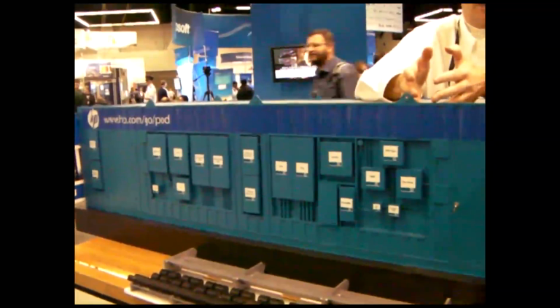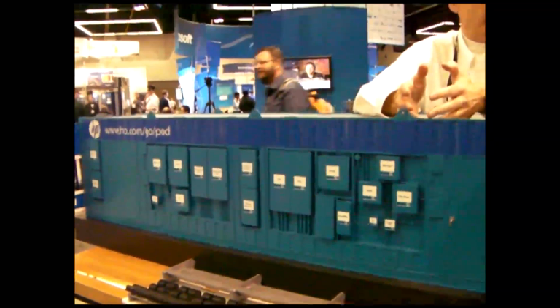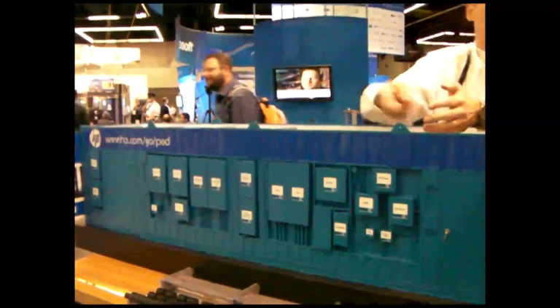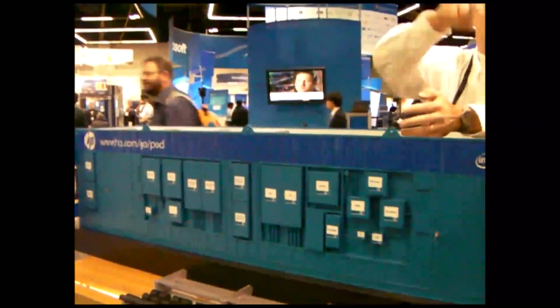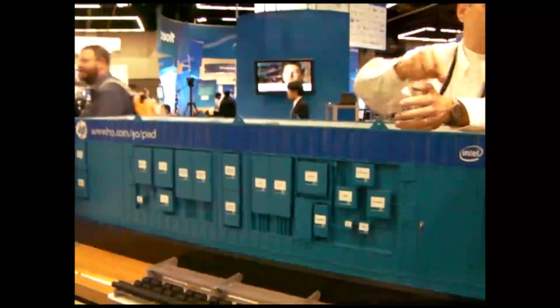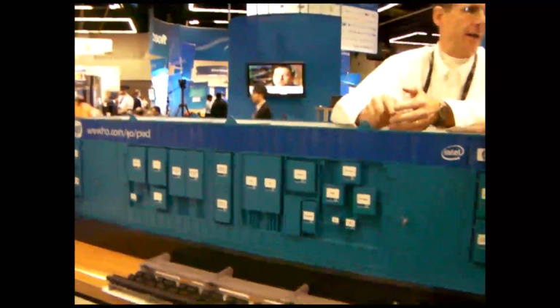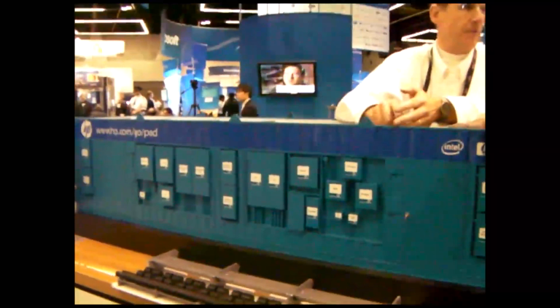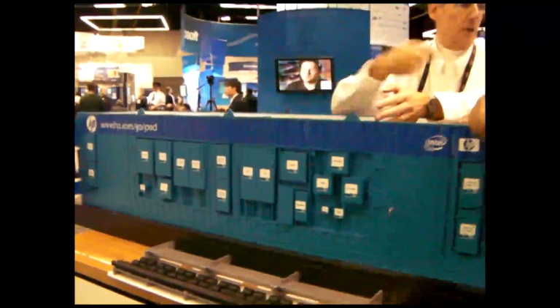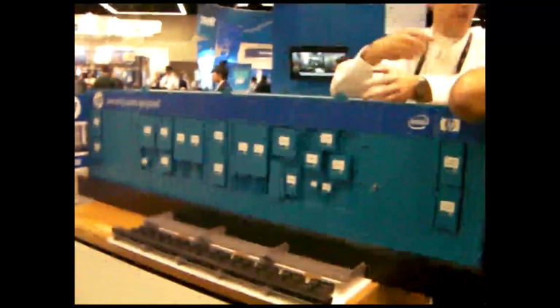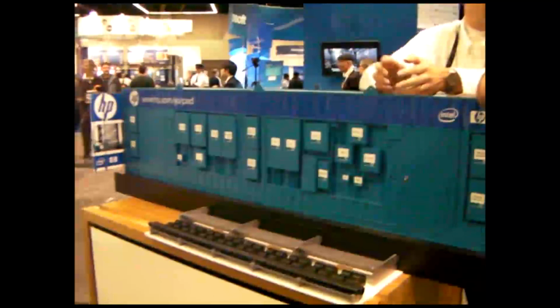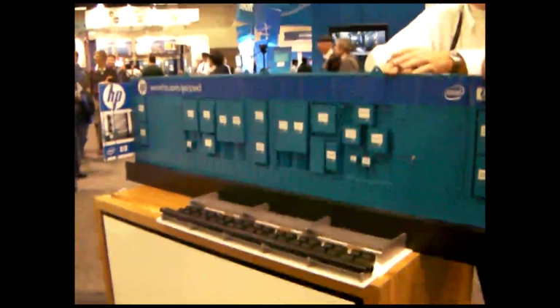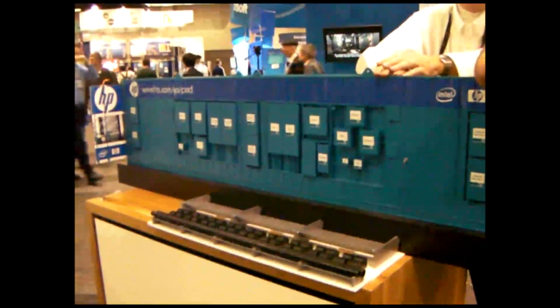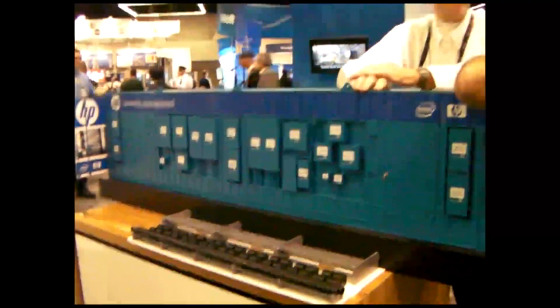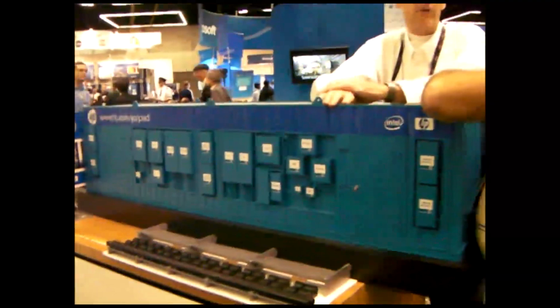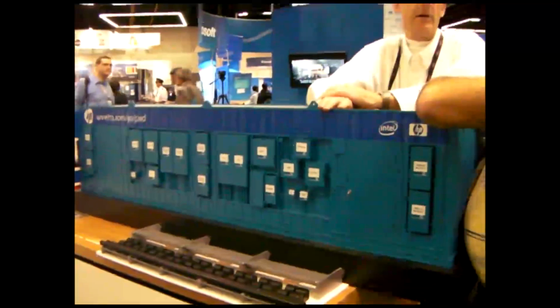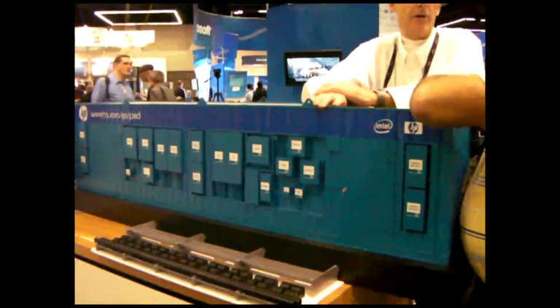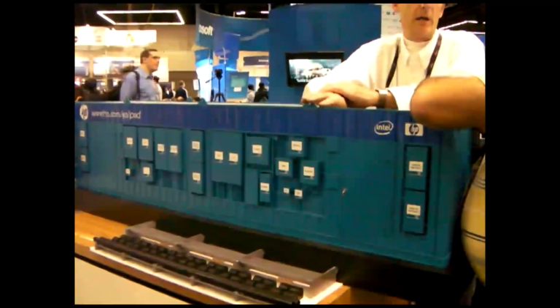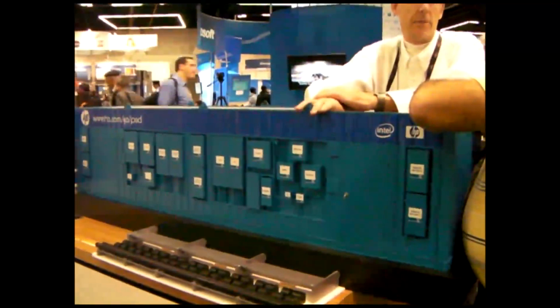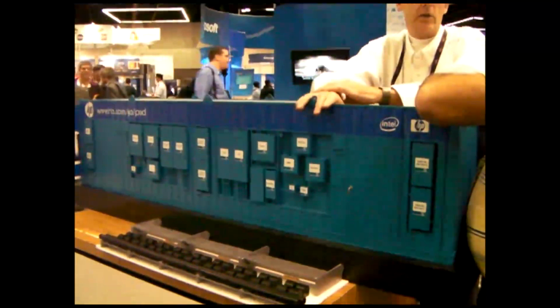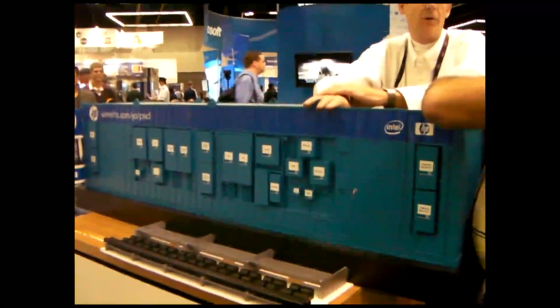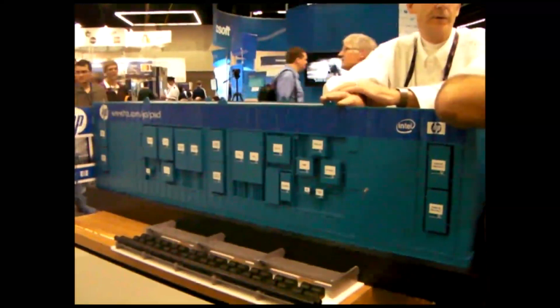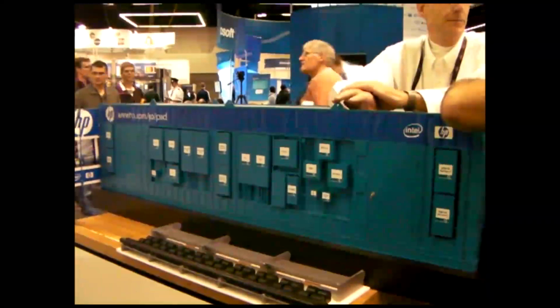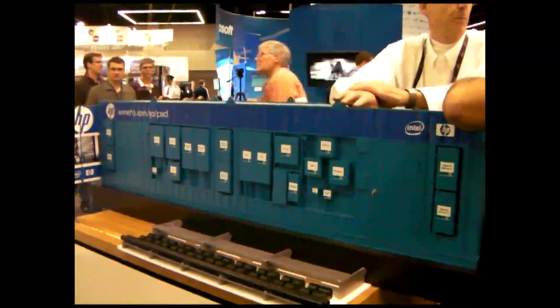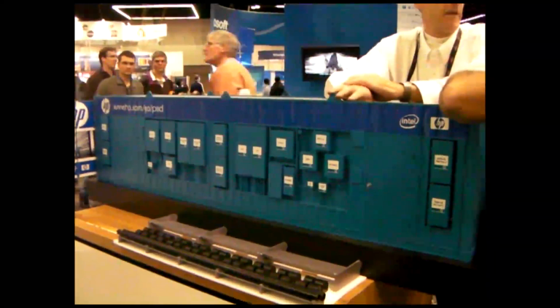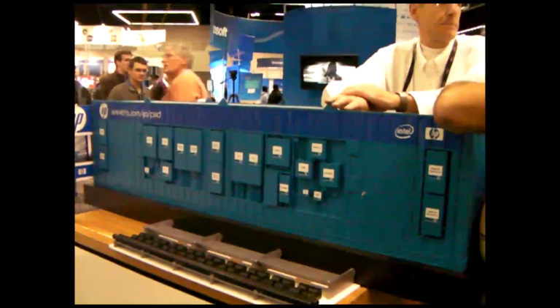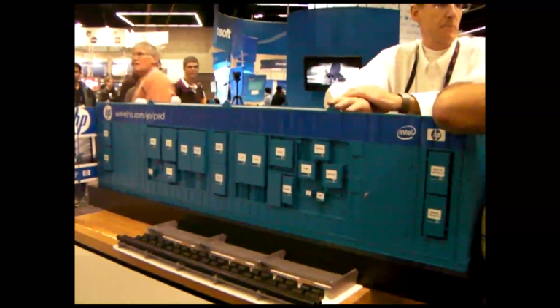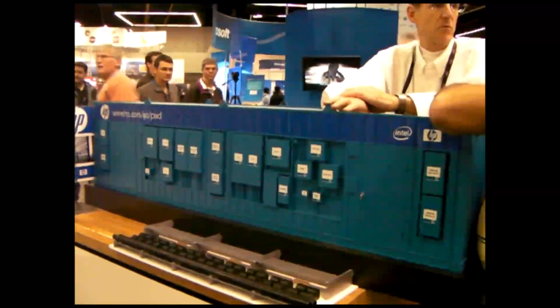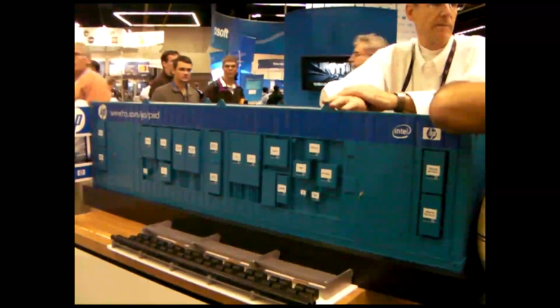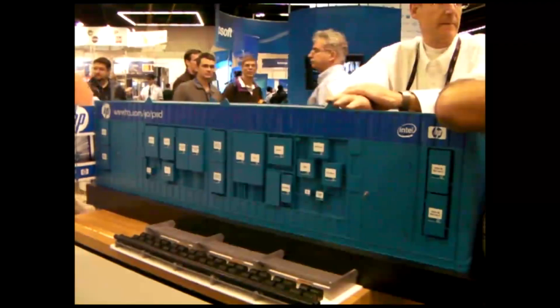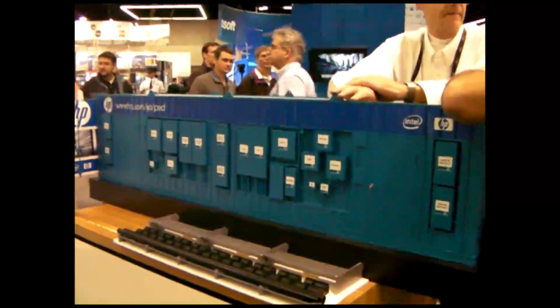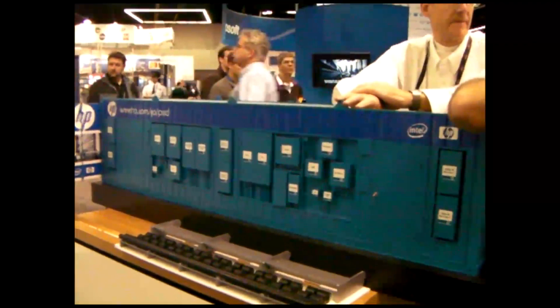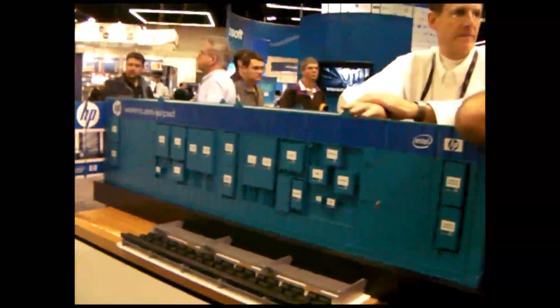This is four feet long, but this is a model of our 40-foot version. 10x then — okay, very good. Do you see much demand for these things? I am messing with you.